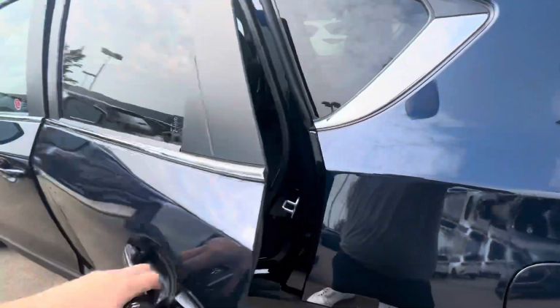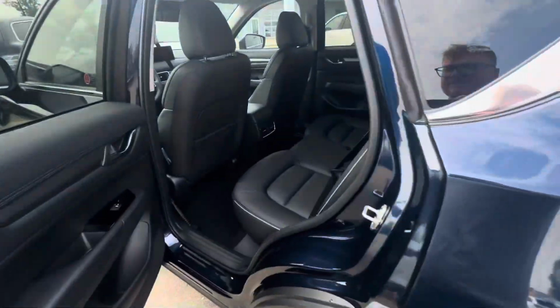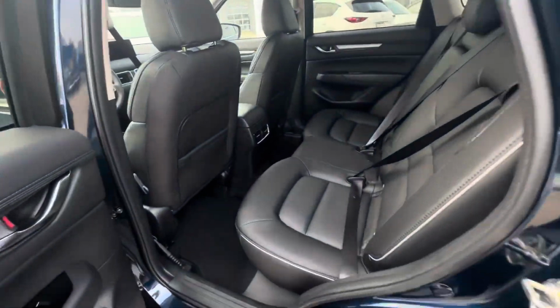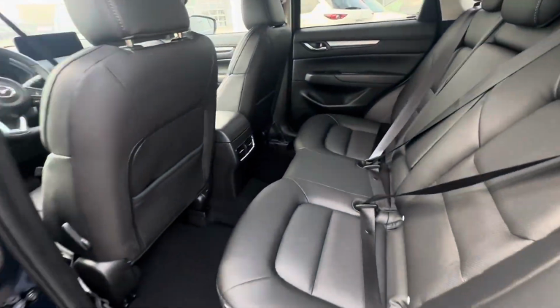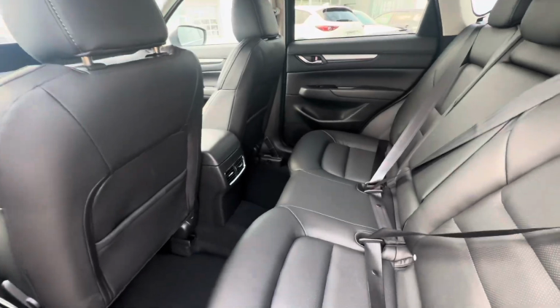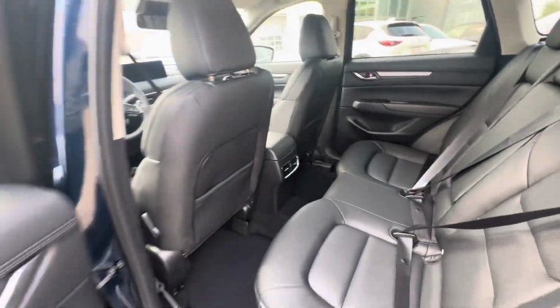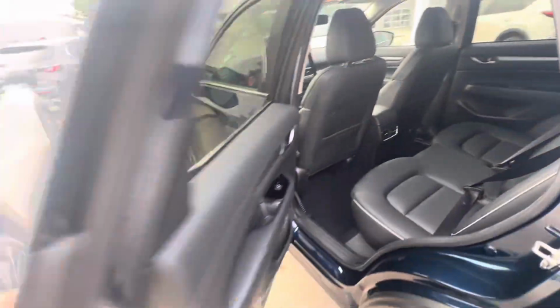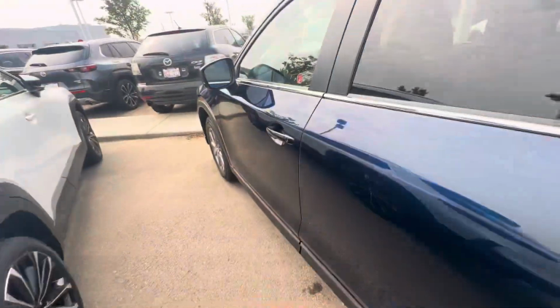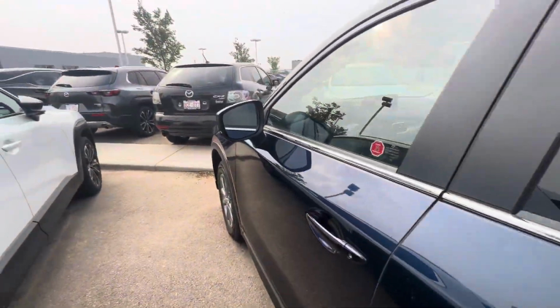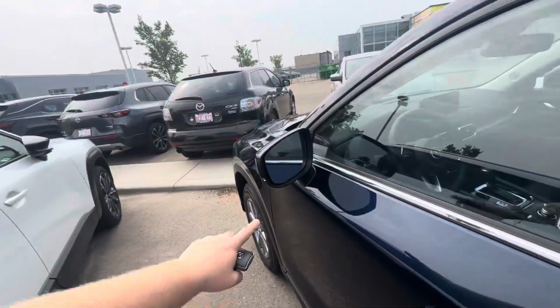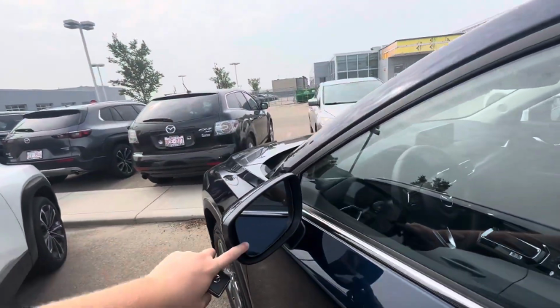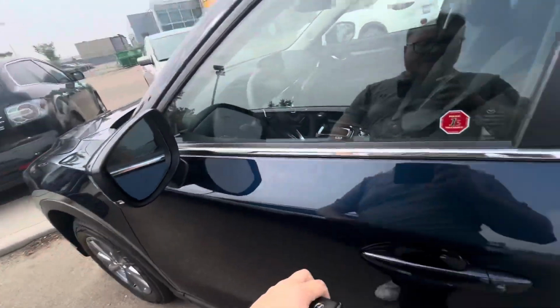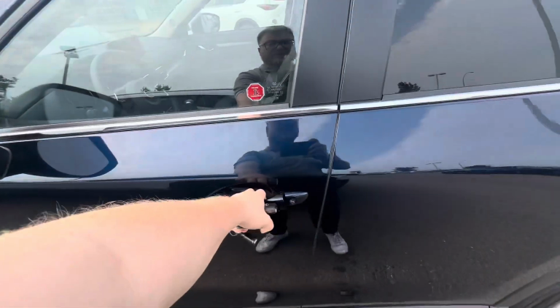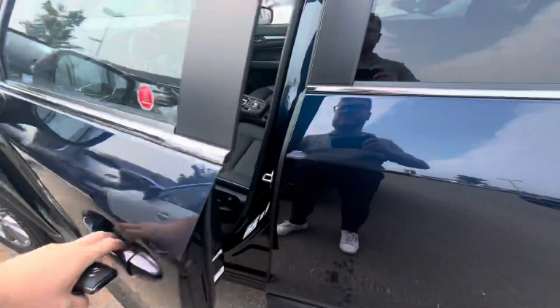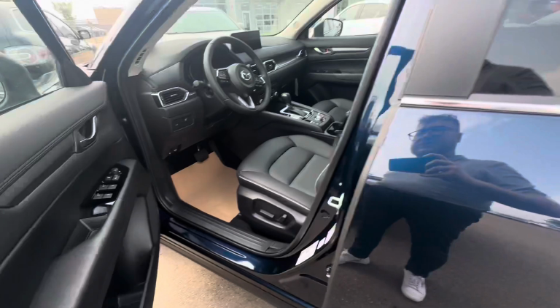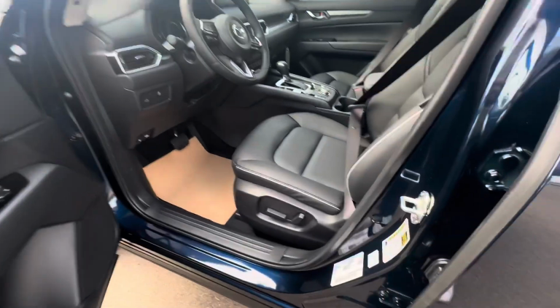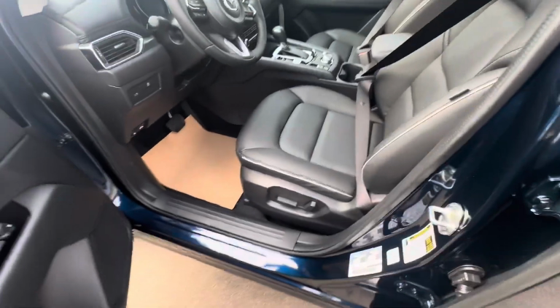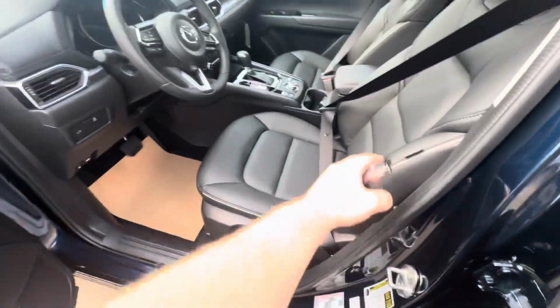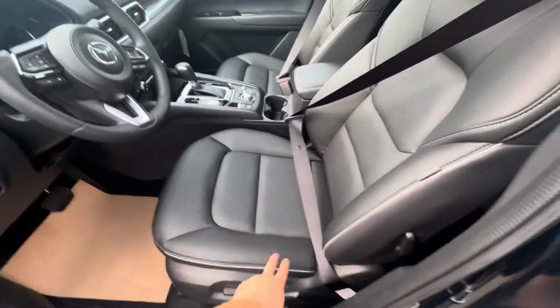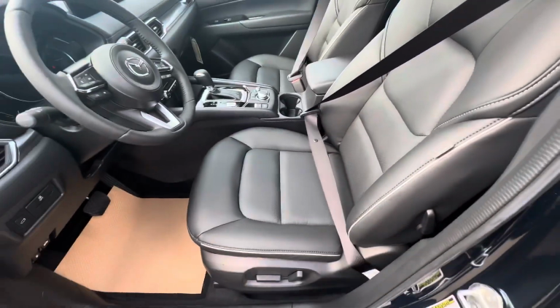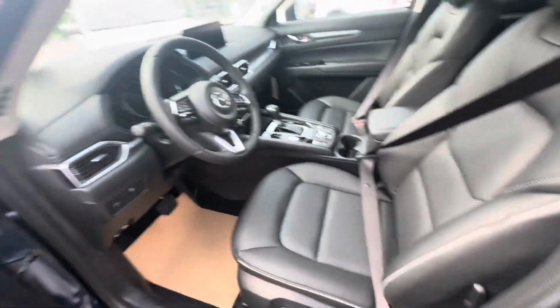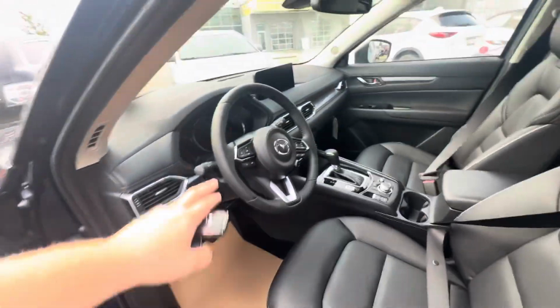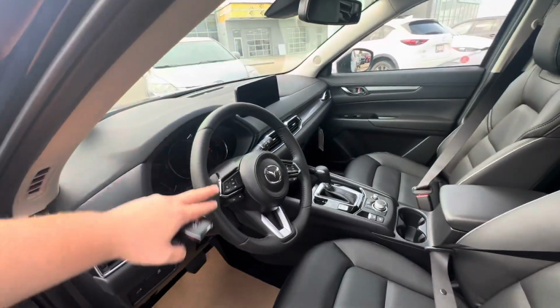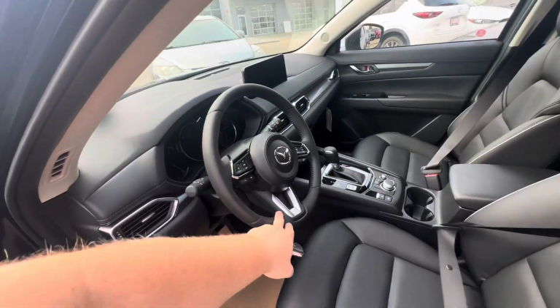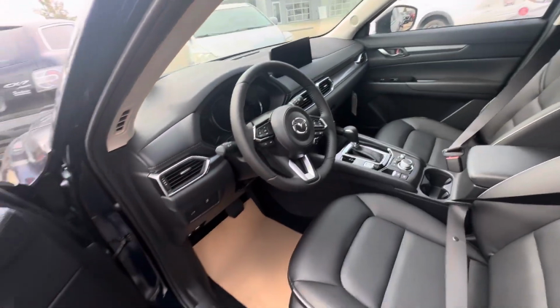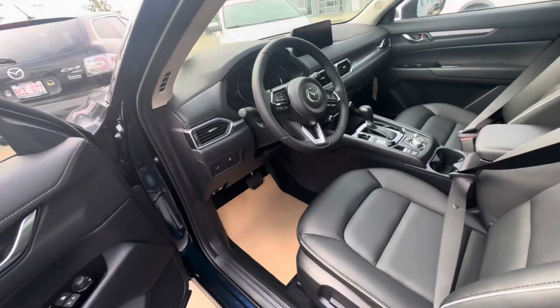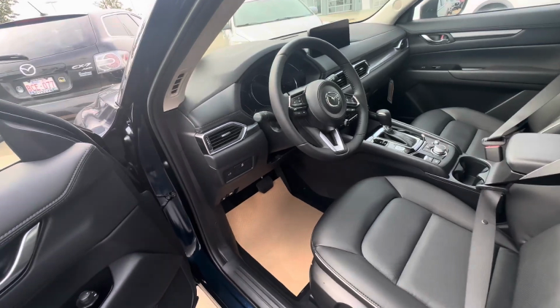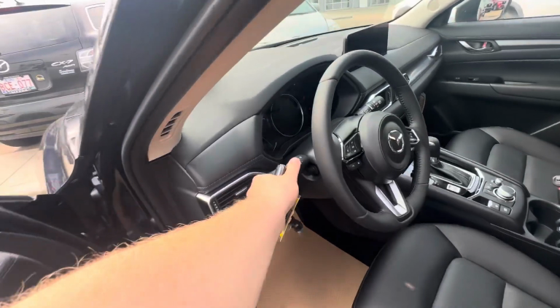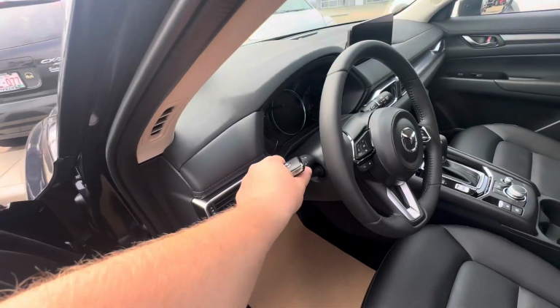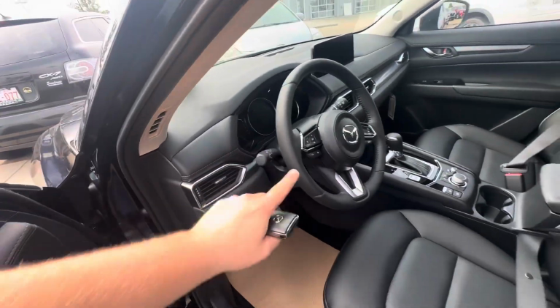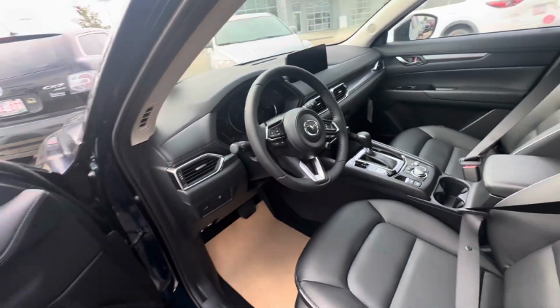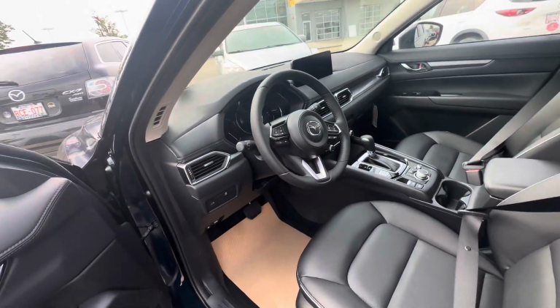I'll show you the space in the back seats — absolutely phenomenal. You also have blind spot monitoring in your side view mirrors. Power heated leatherette seats, heated leather-wrapped steering wheel, automatic headlights, and automatic high beams as well.